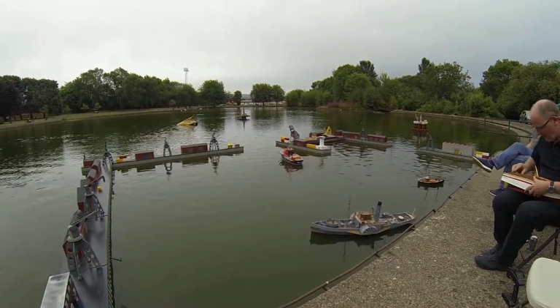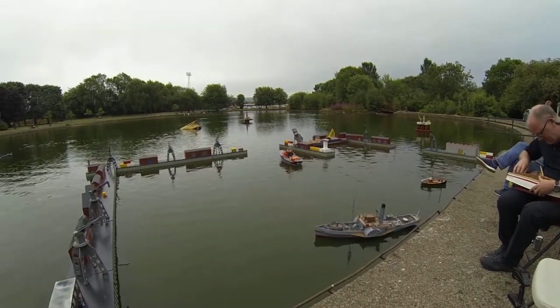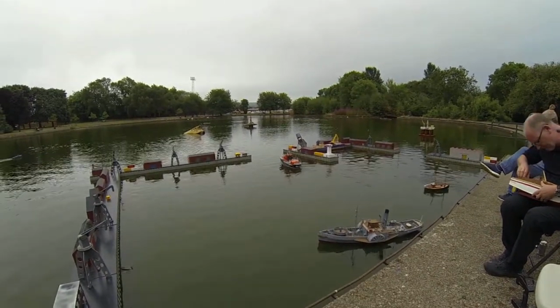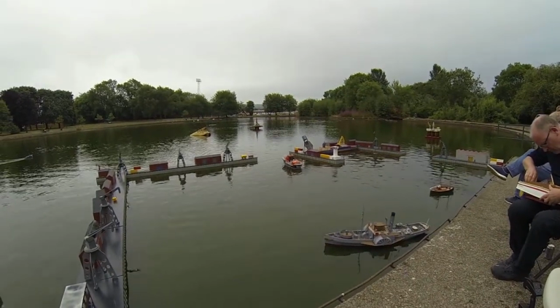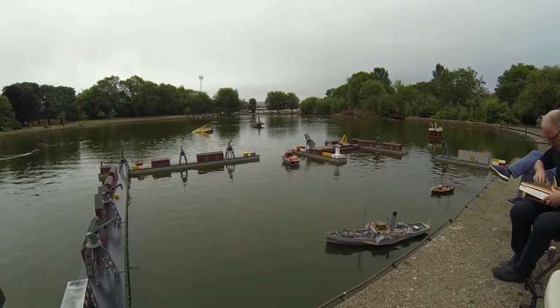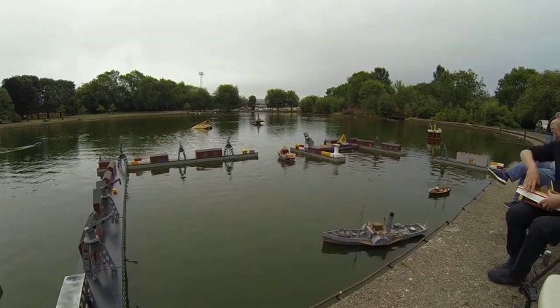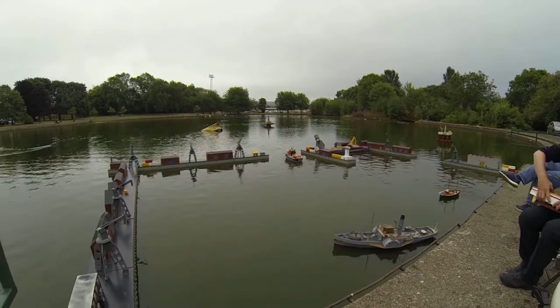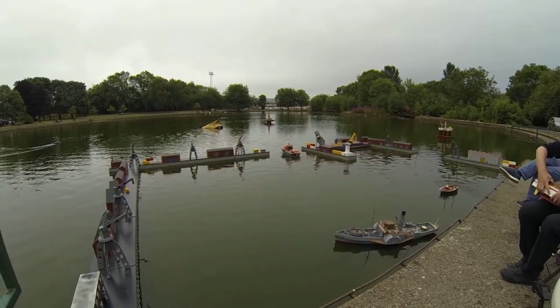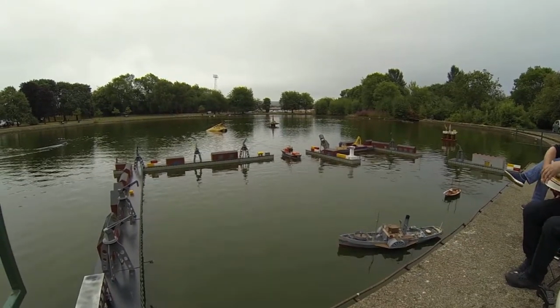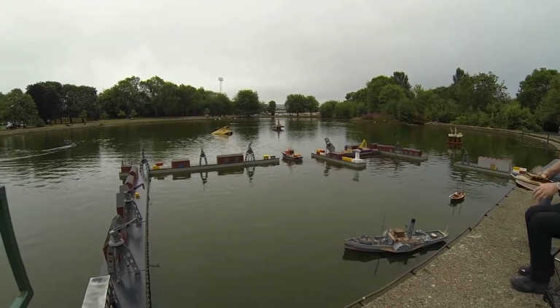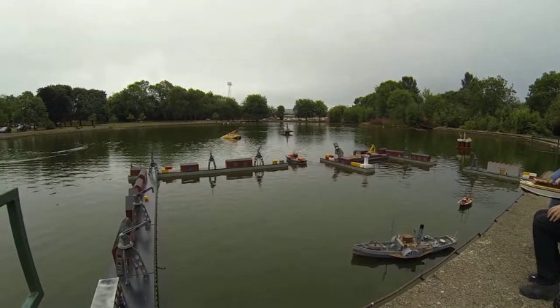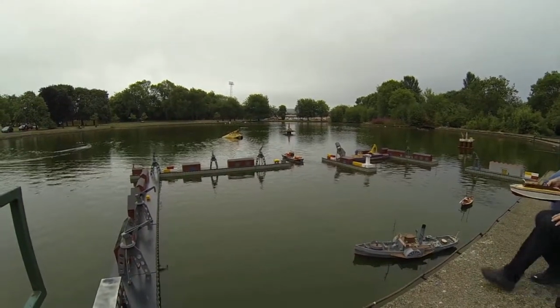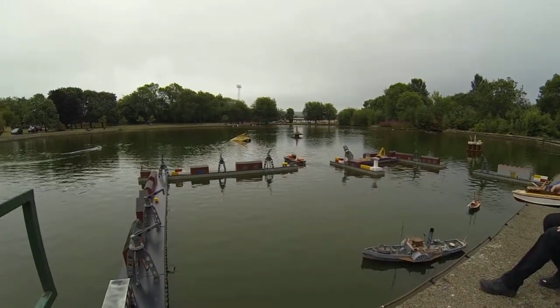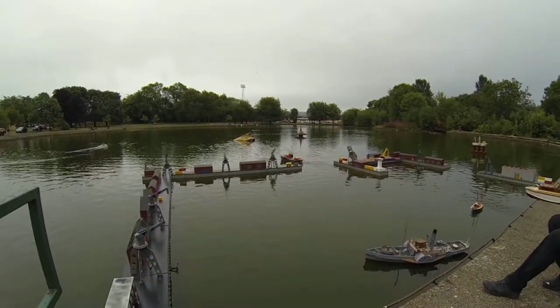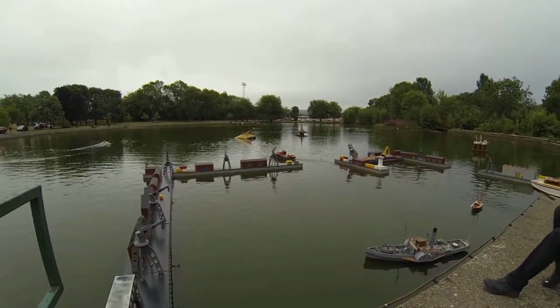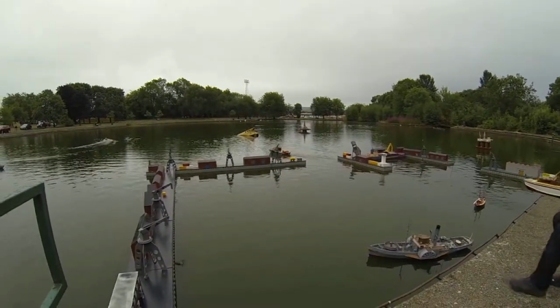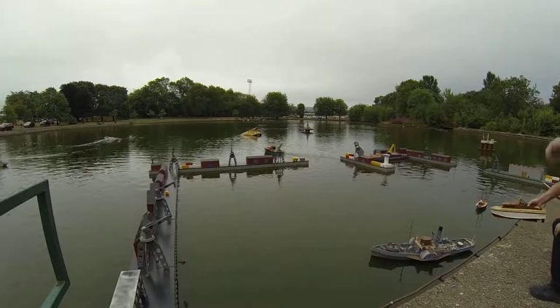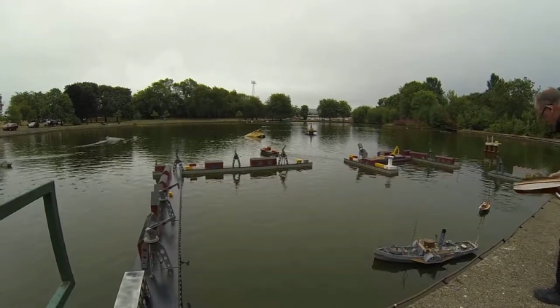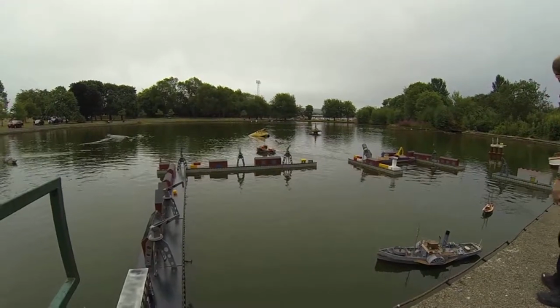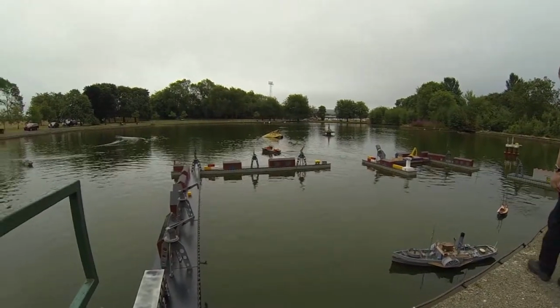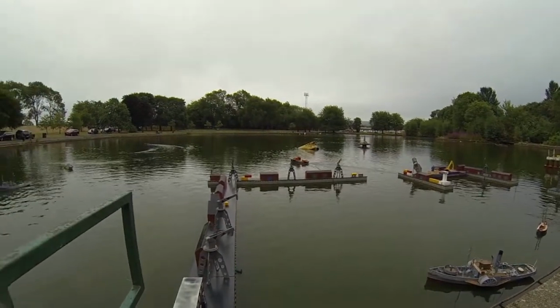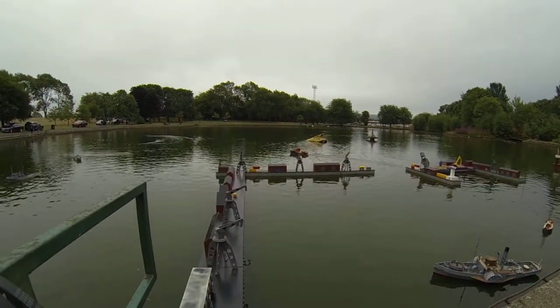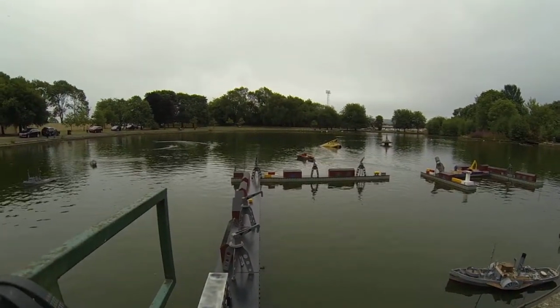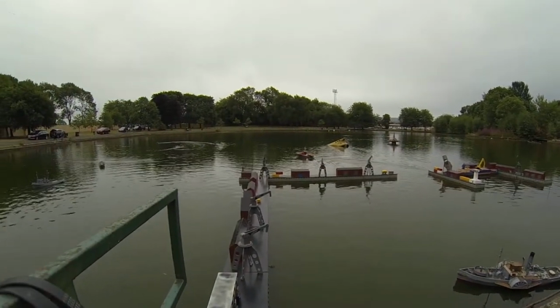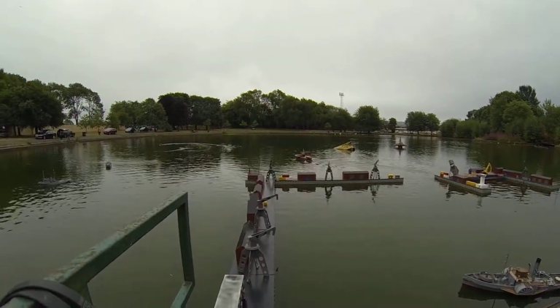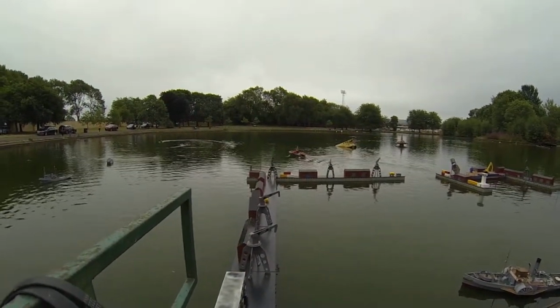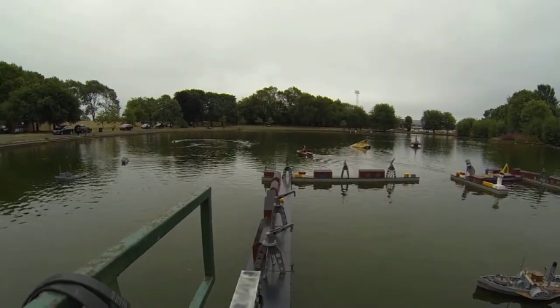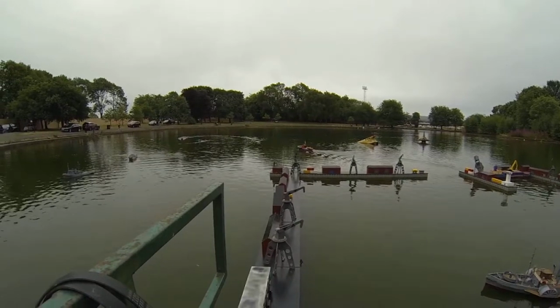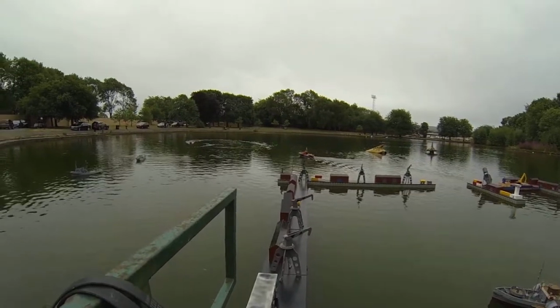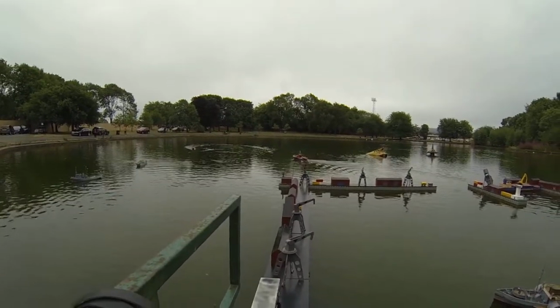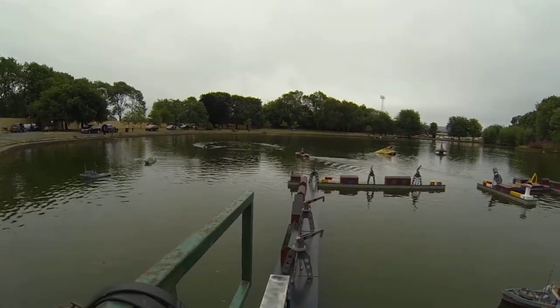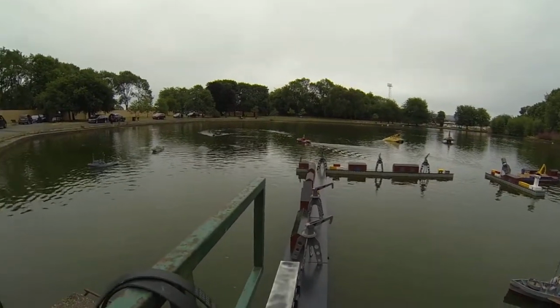I think it needs a 12 volt battery though. You'll find, Dix, I actually think it's quite perfect. Oh, that's our full speed. It should go quicker than that. Just a wee bit quicker, eh? It's looking good though.